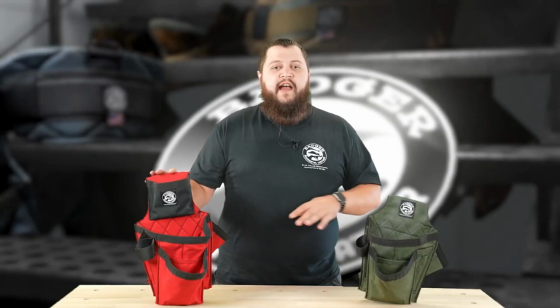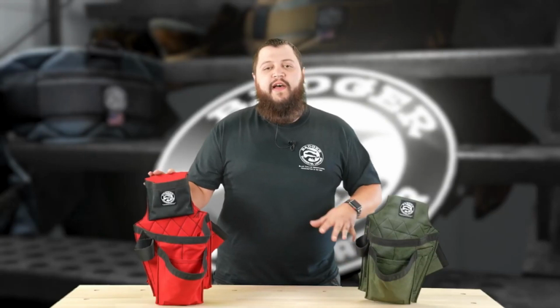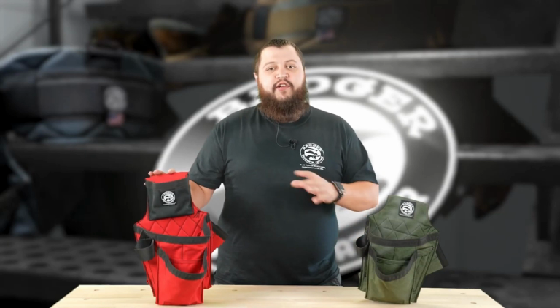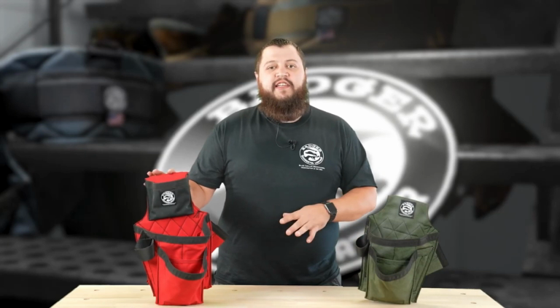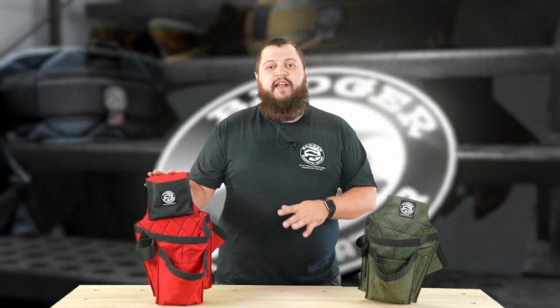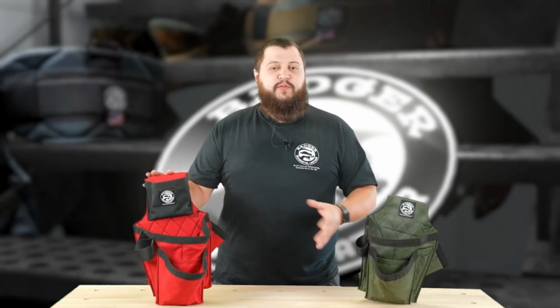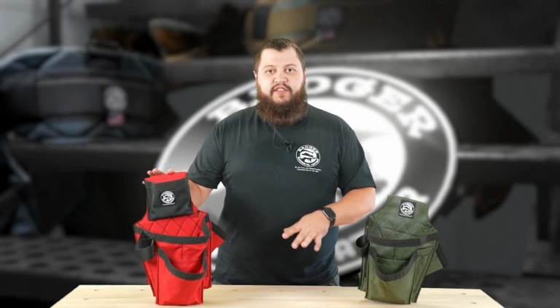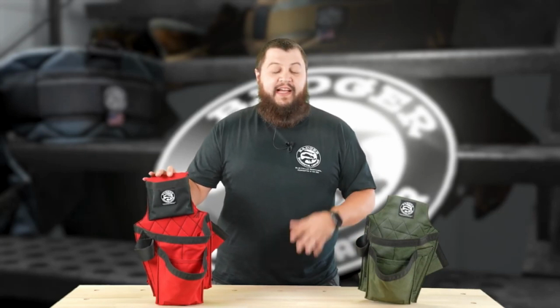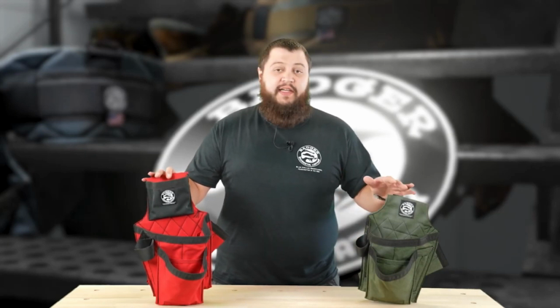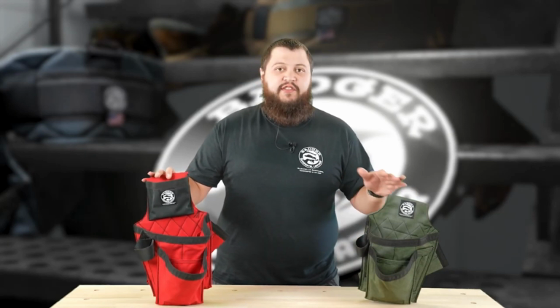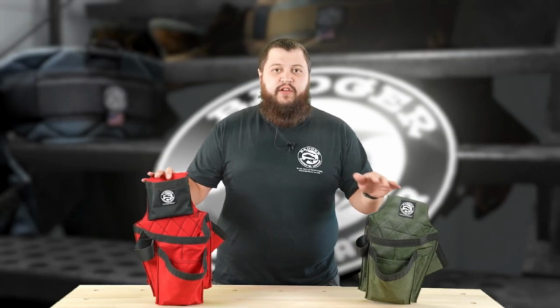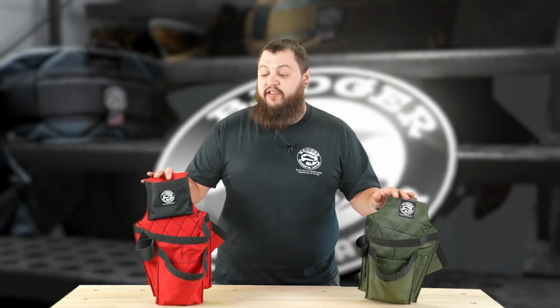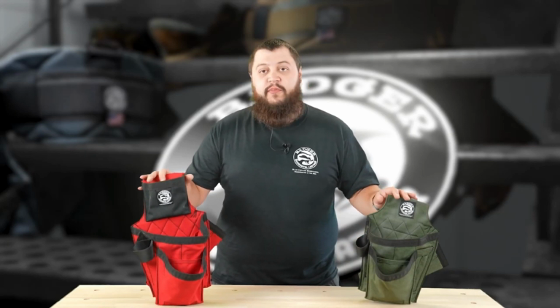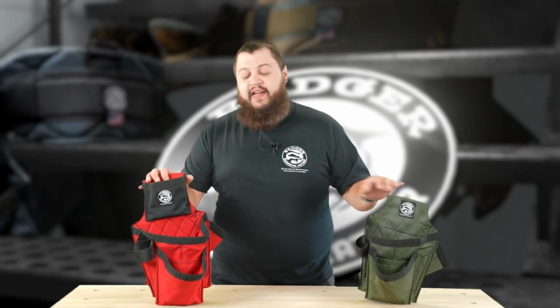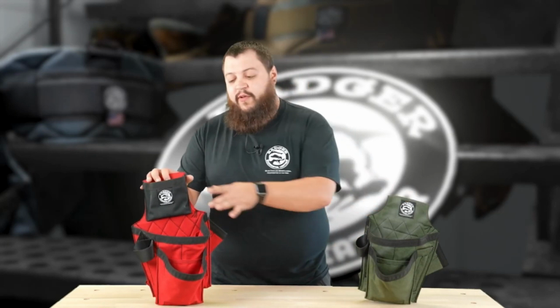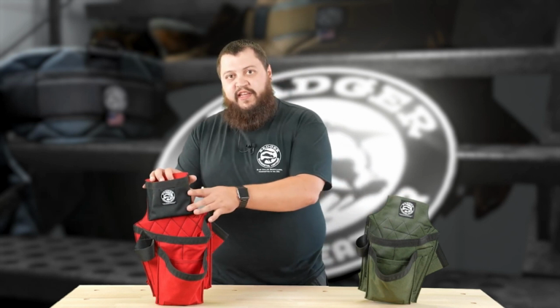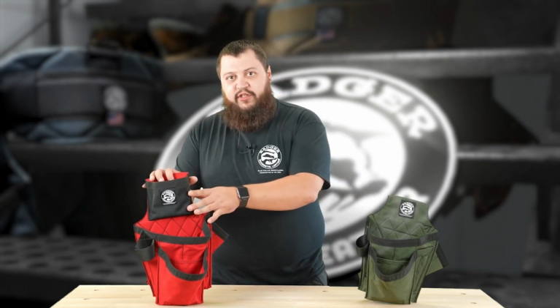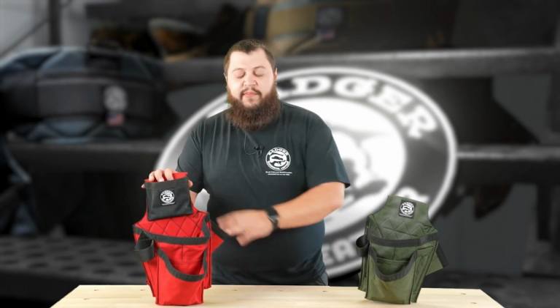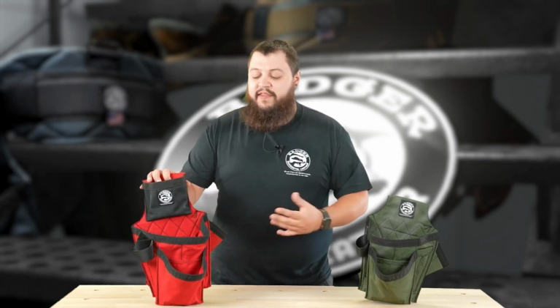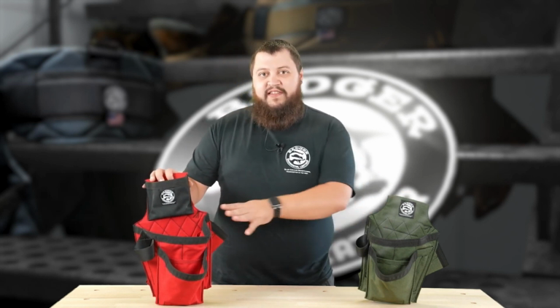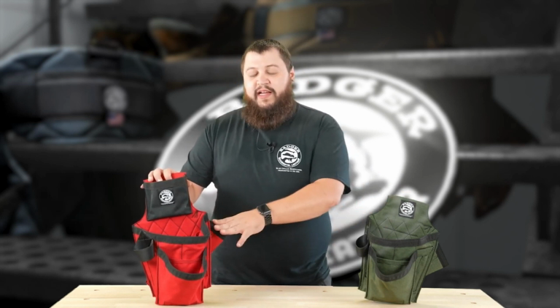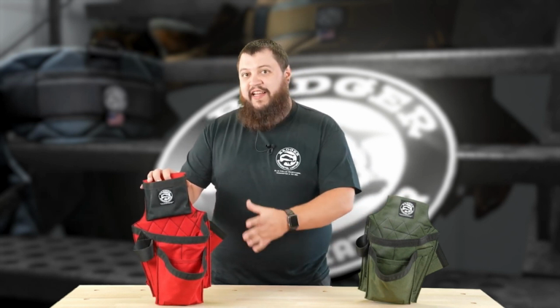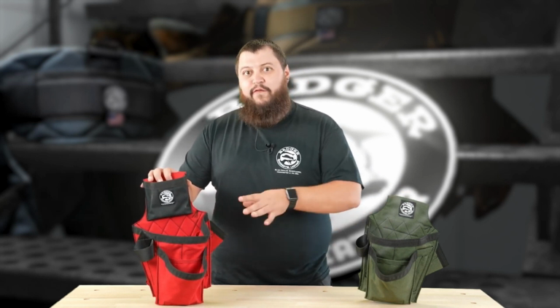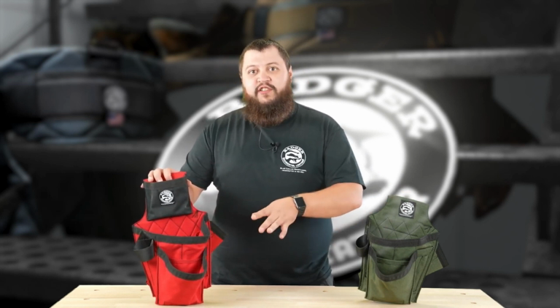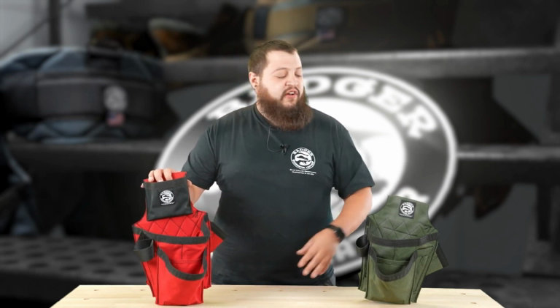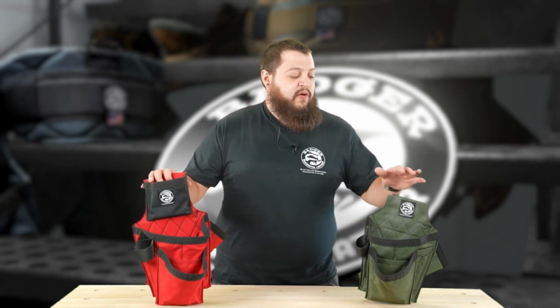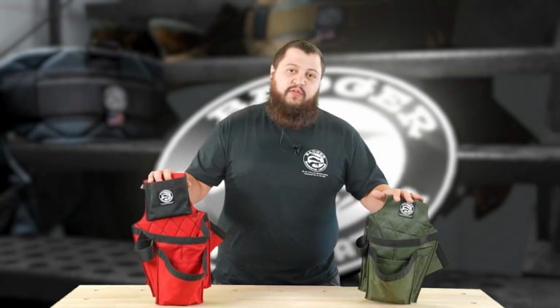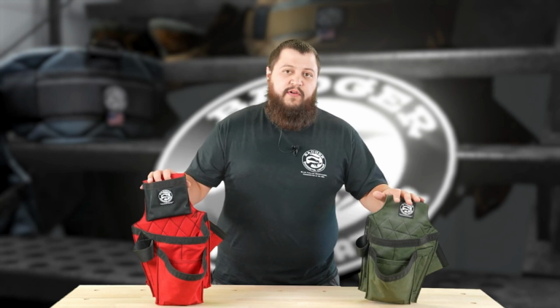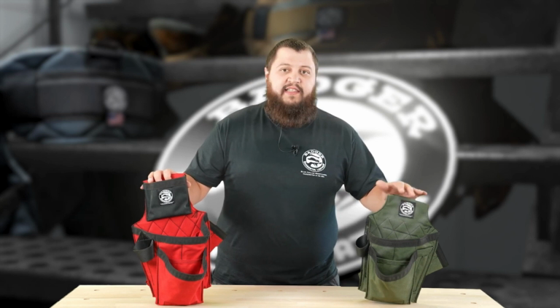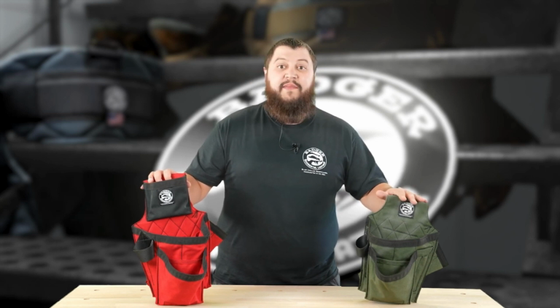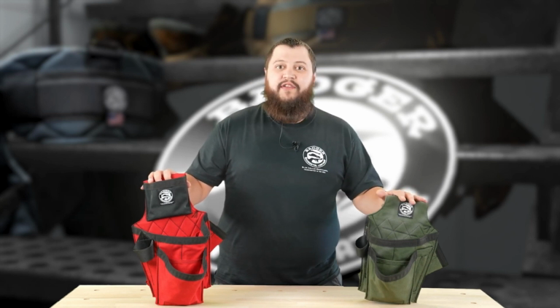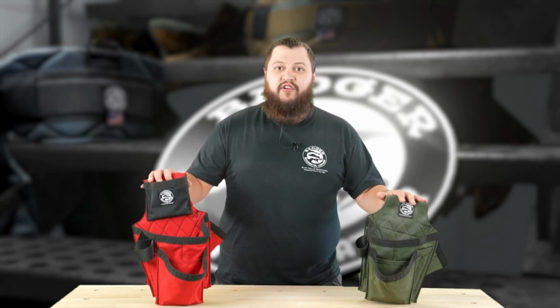At face value, you're not going to see a whole lot of difference between these two bags. The biggest difference you will notice is on the Carpenter's bag — we have this tape pouch up top. That makes this bag stand at about 14 inches tall, where our Trim Carpenter's bag stands at about 11 inches tall.